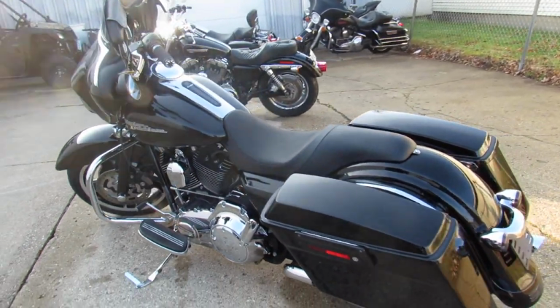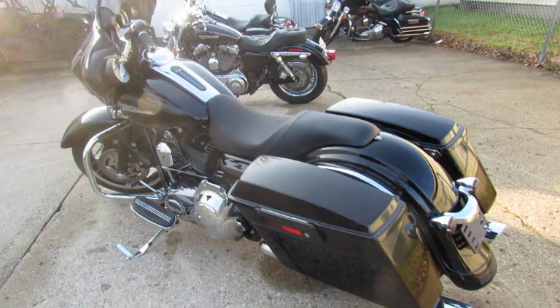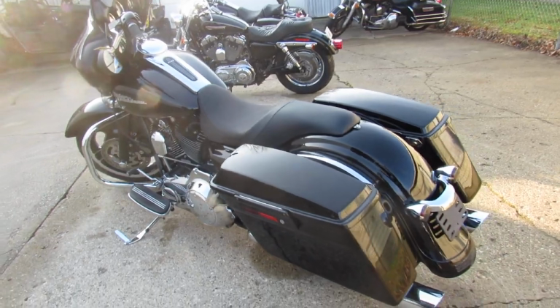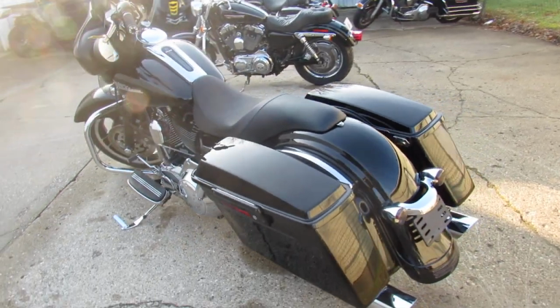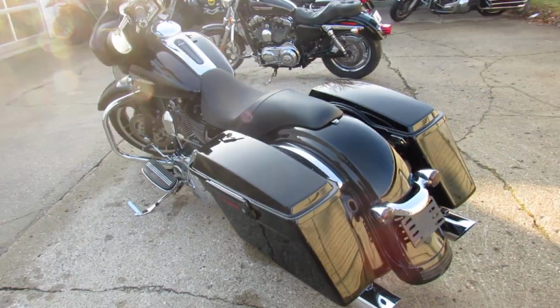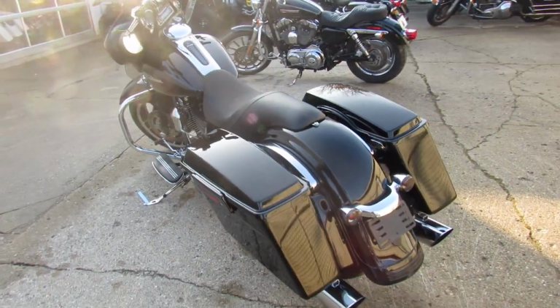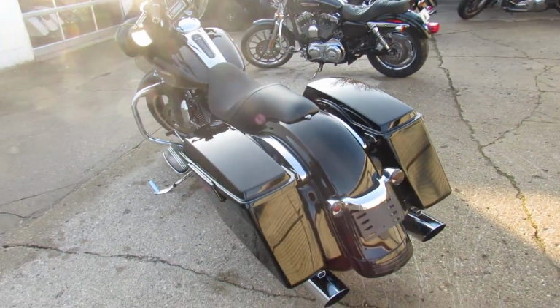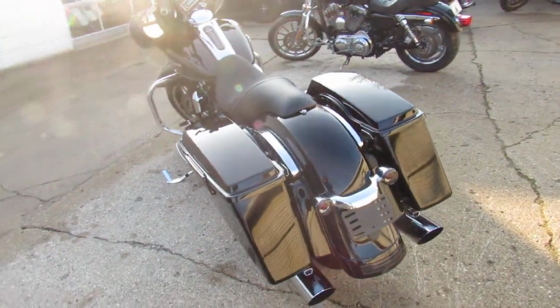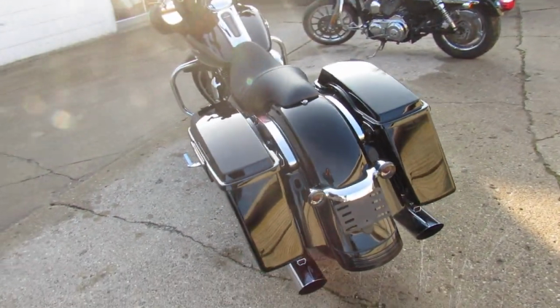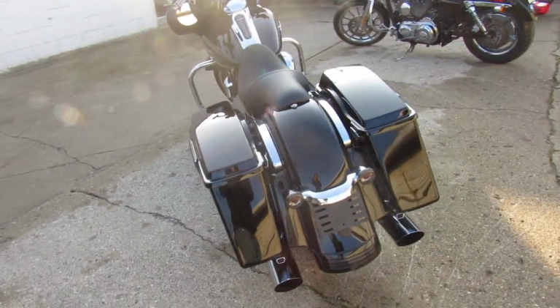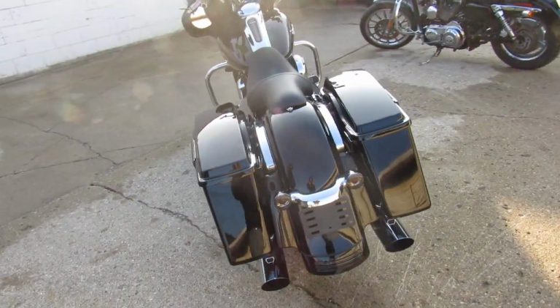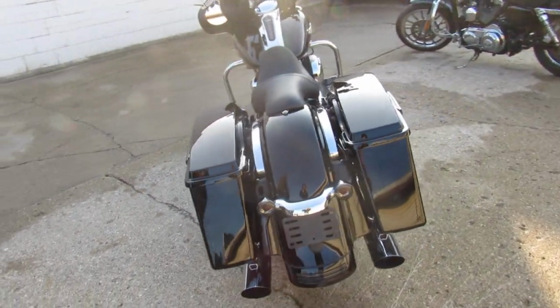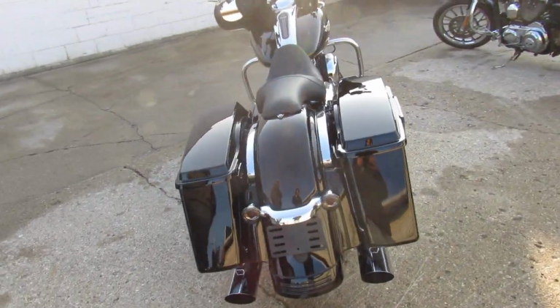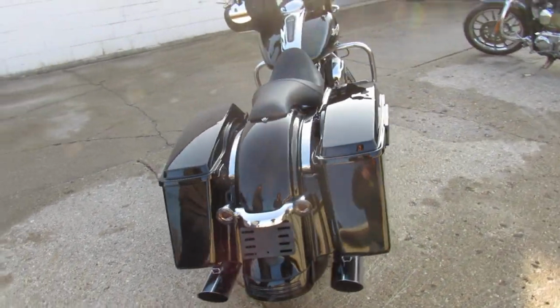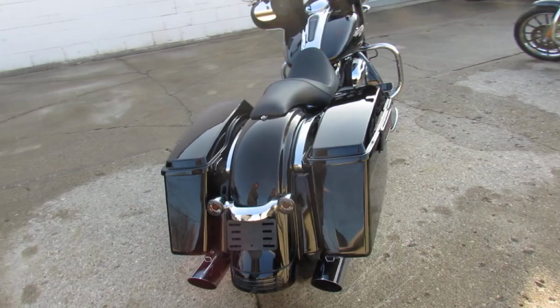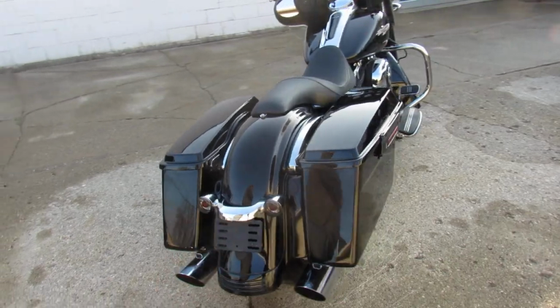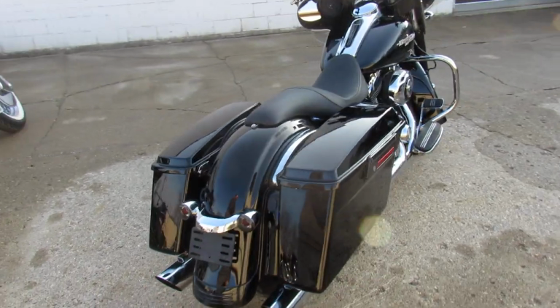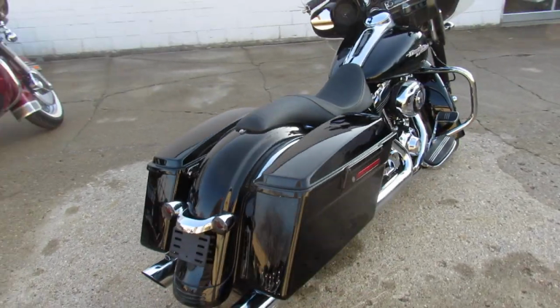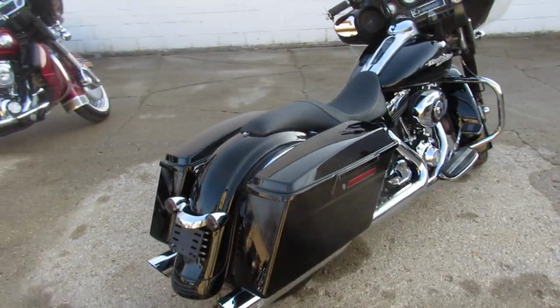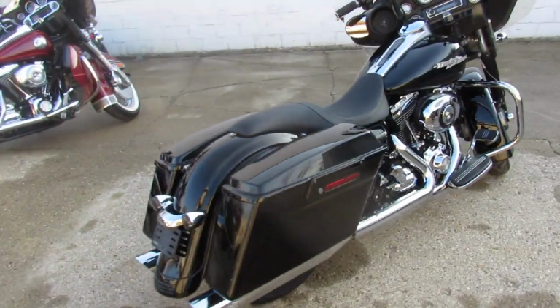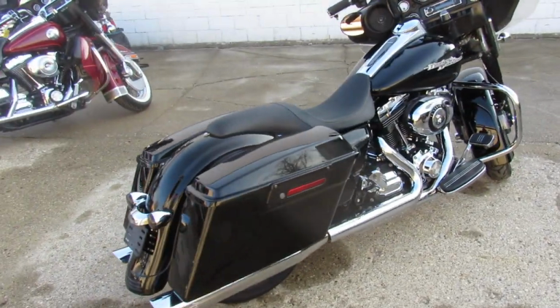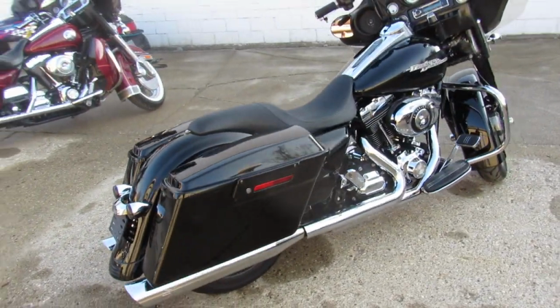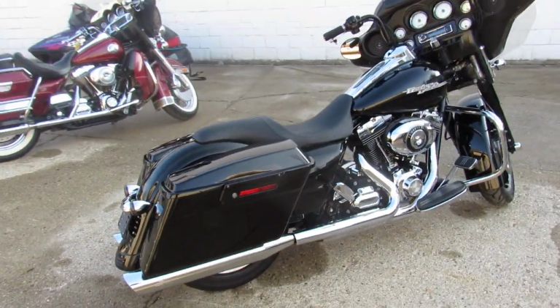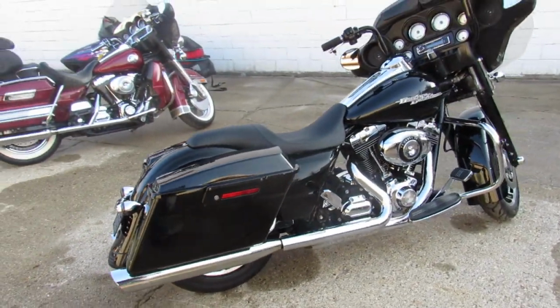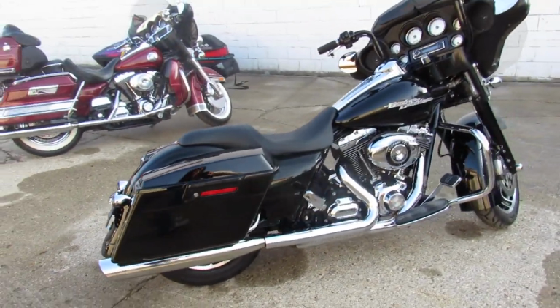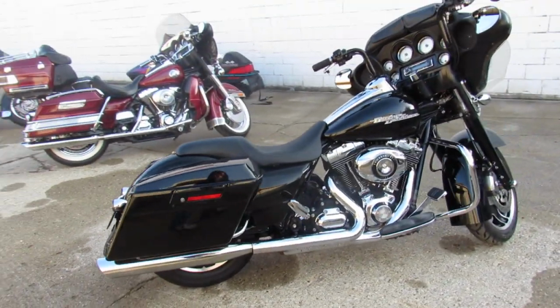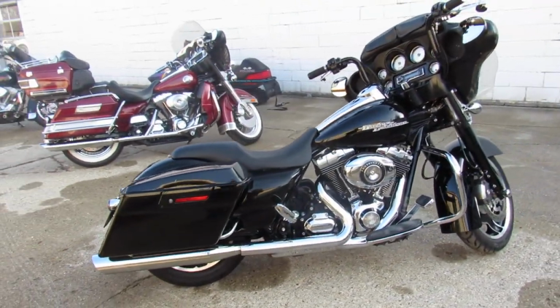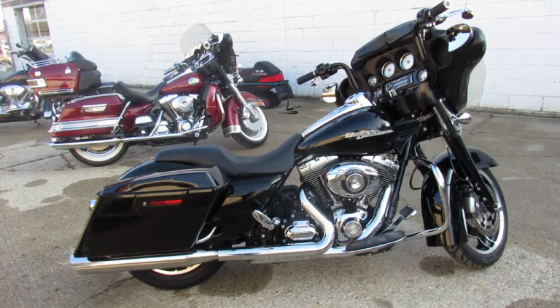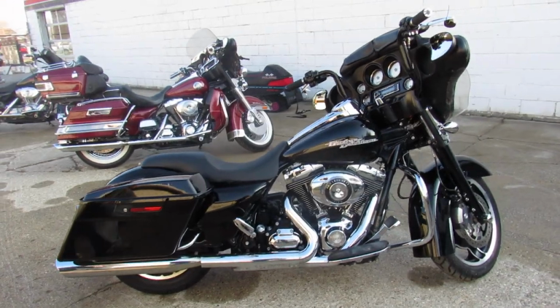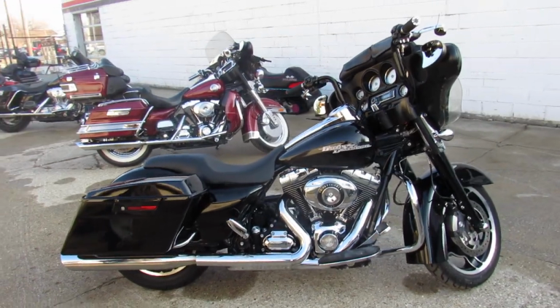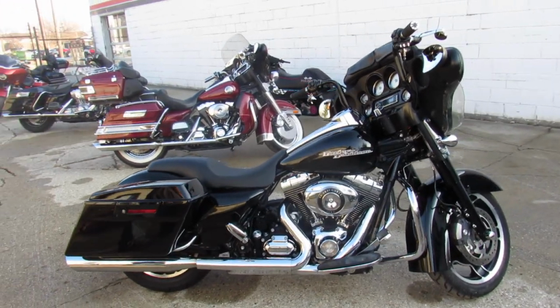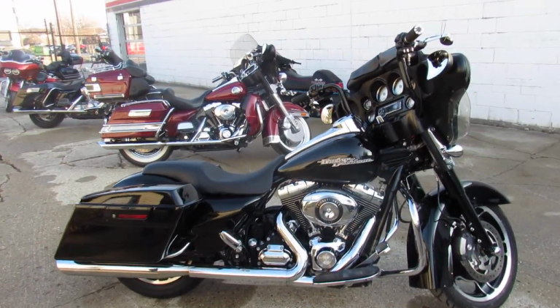You're not going to miss the 2011 Street Glide we've got for sale here. We've got guaranteed financing, leasing programs, layaway programs, and your trades are always welcome. So give us a call at 810-648-9500.